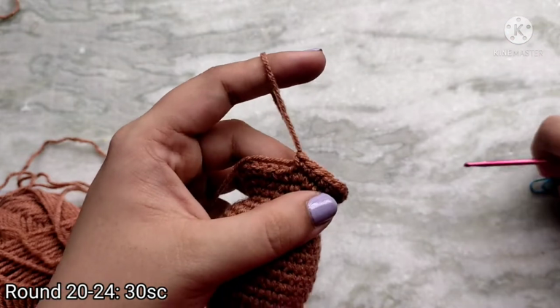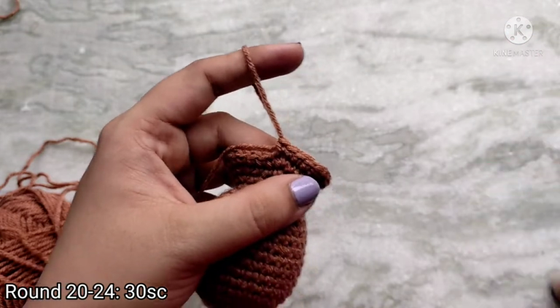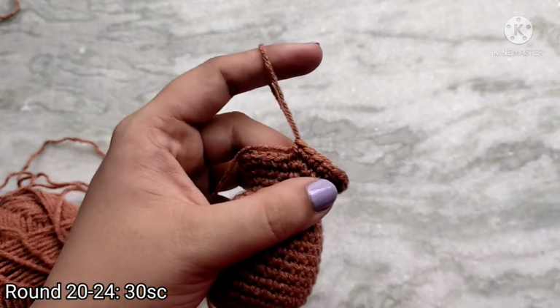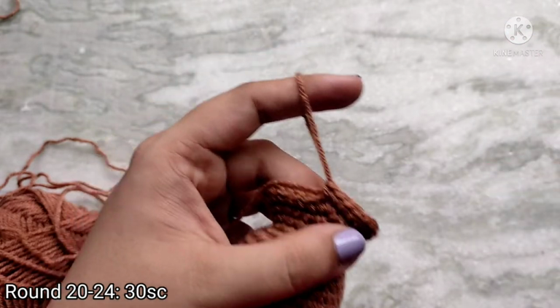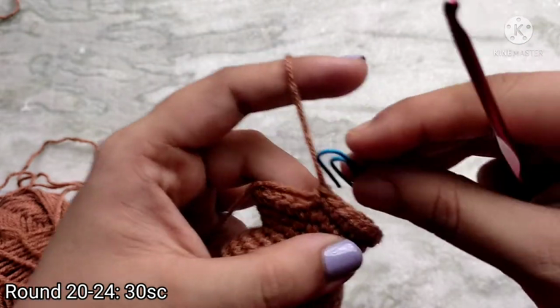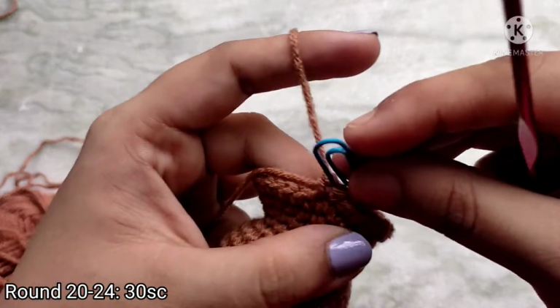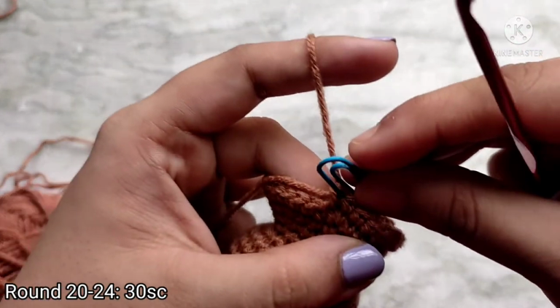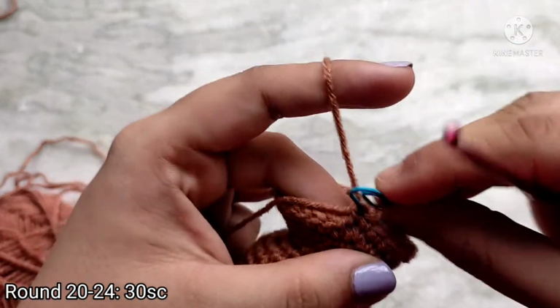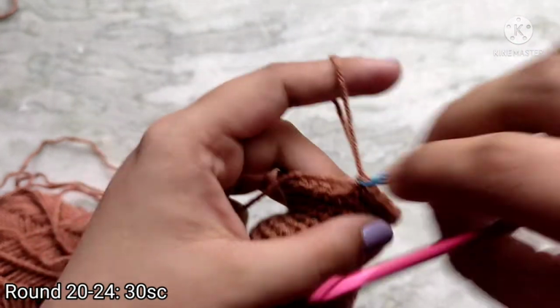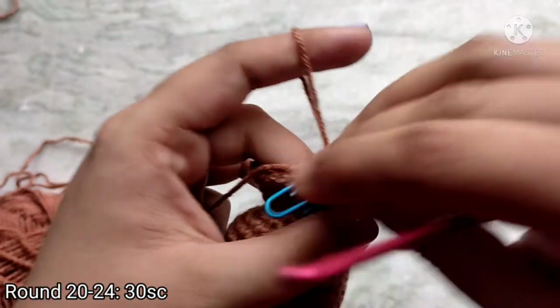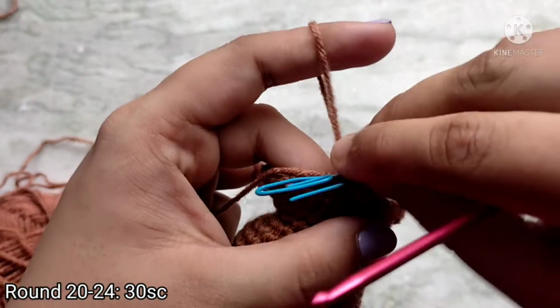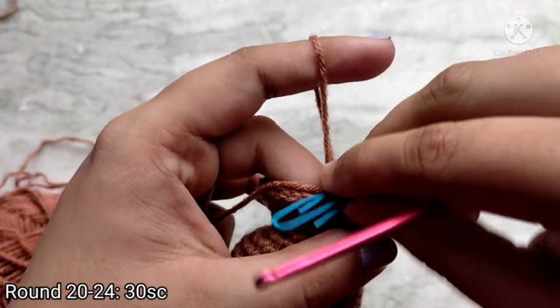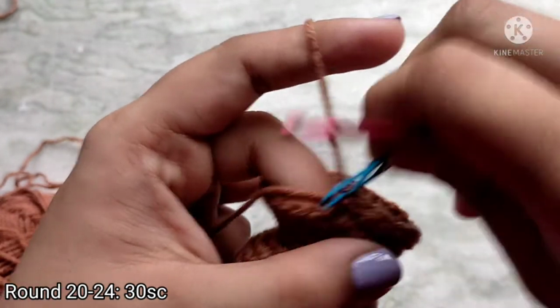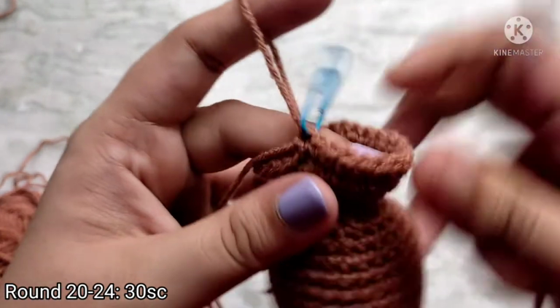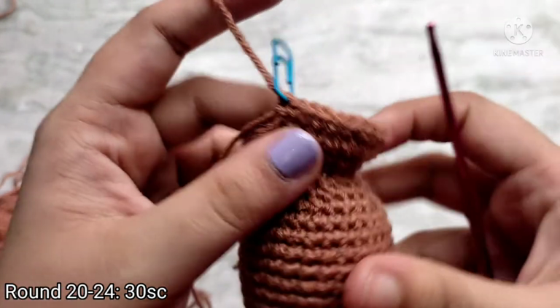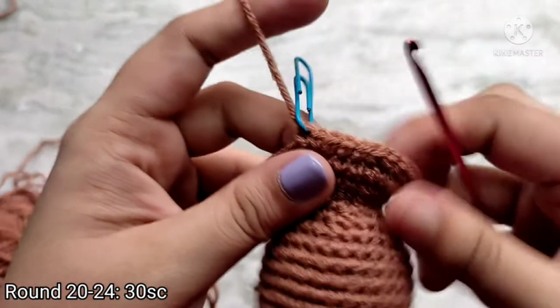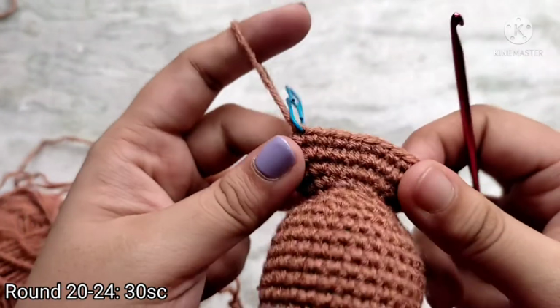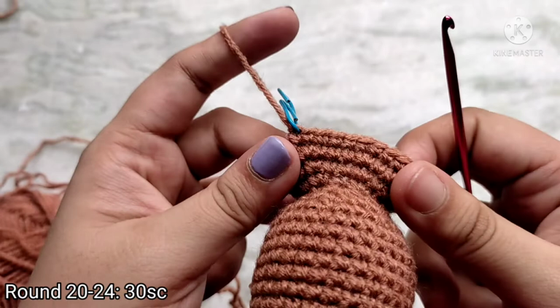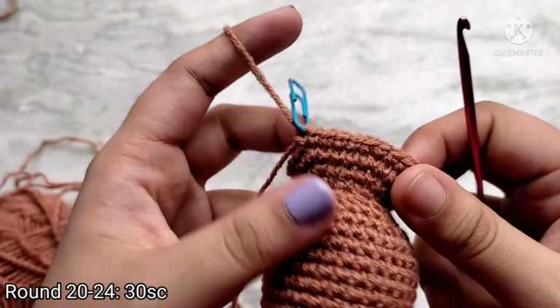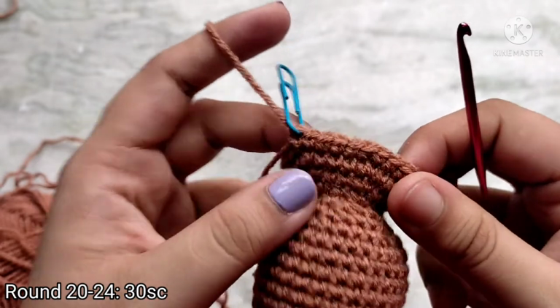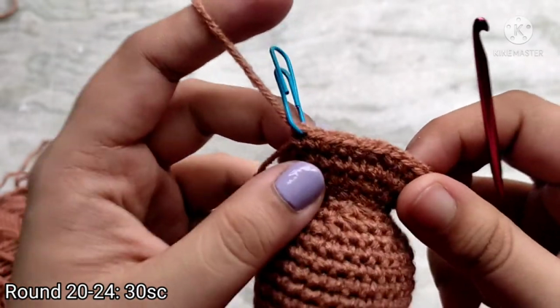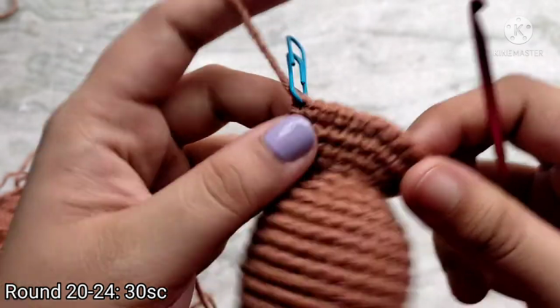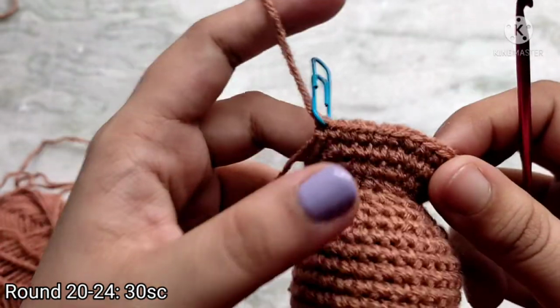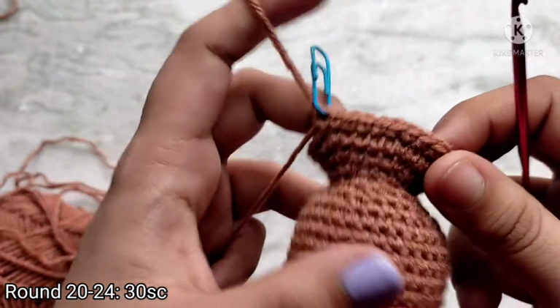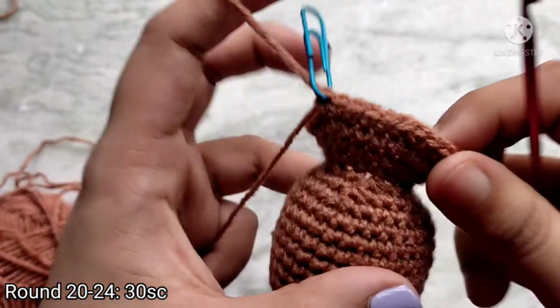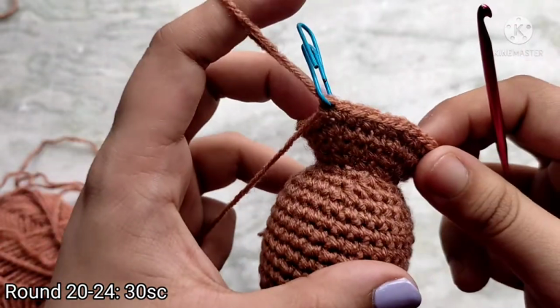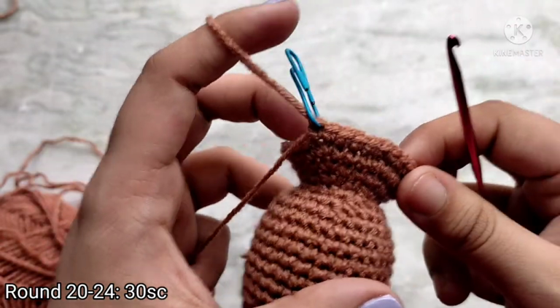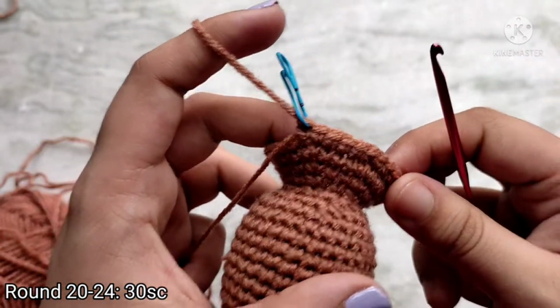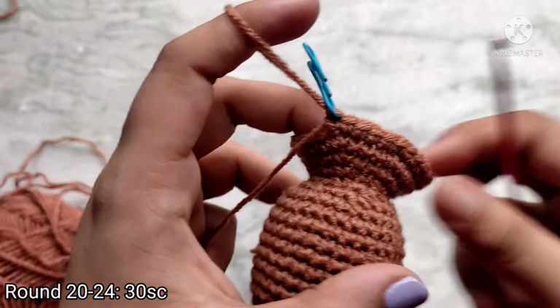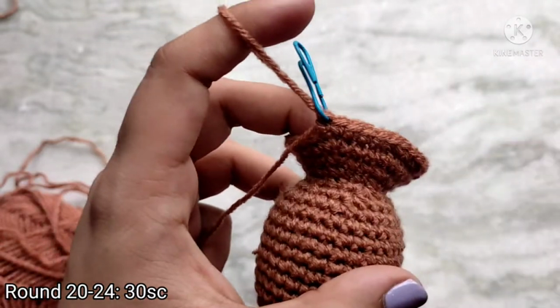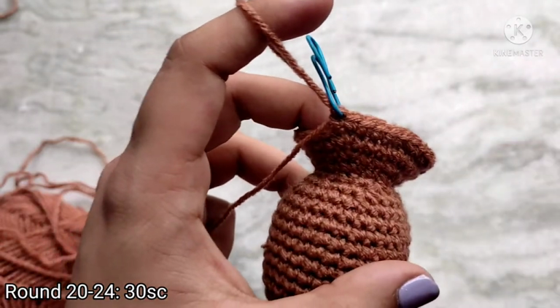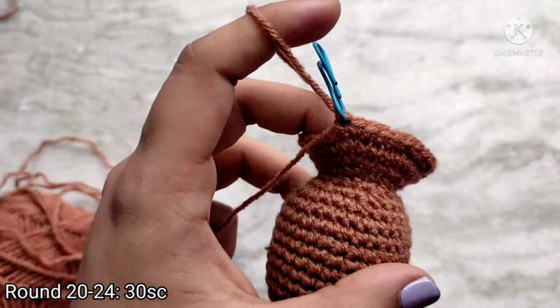Now we are going to repeat round 20 four more times, so for rounds 21, 22, 23 and 24. I am going to complete that and meet back up with you.